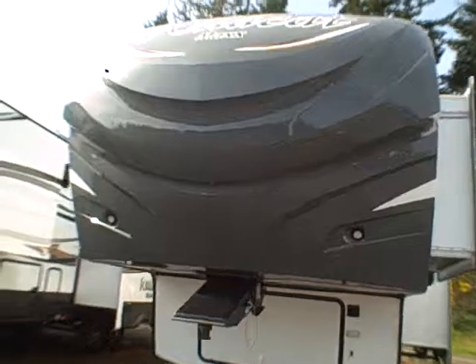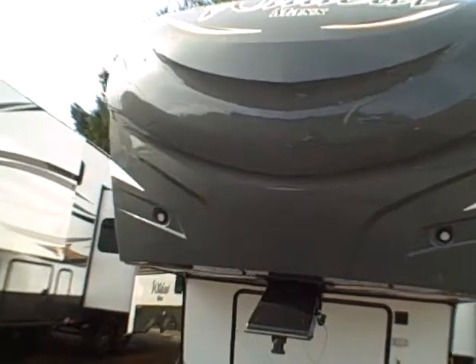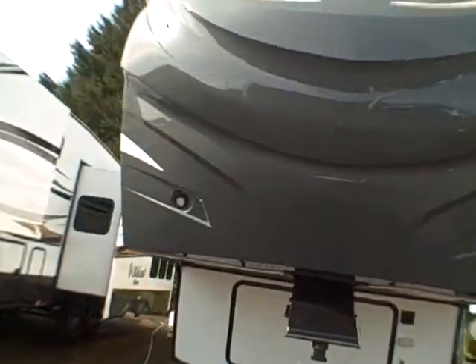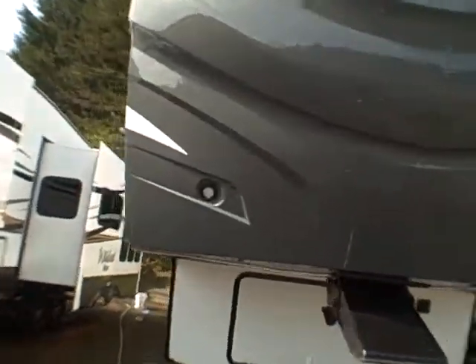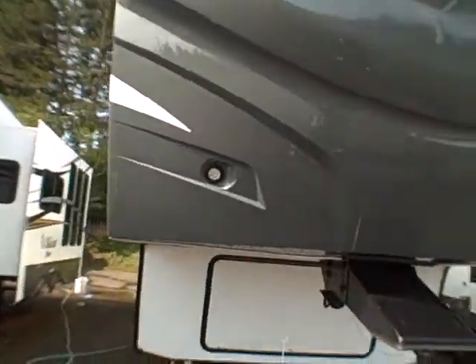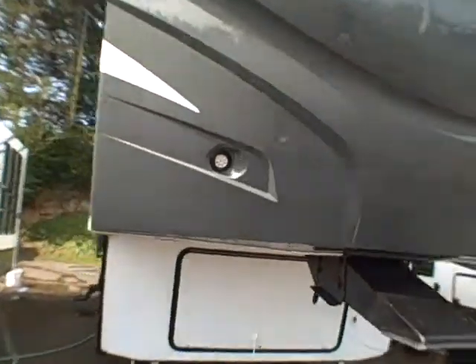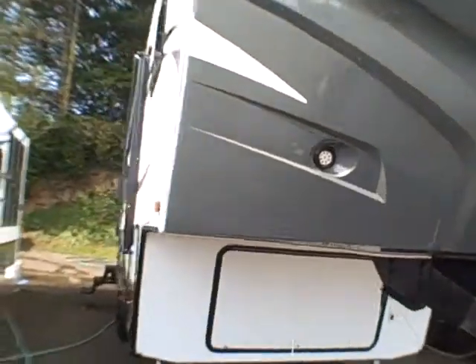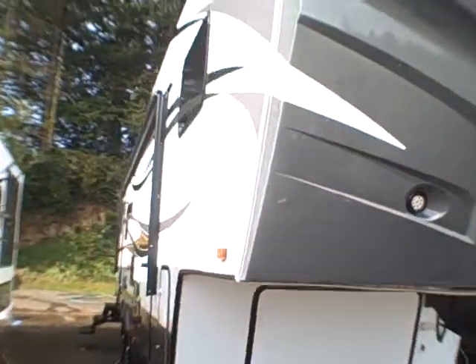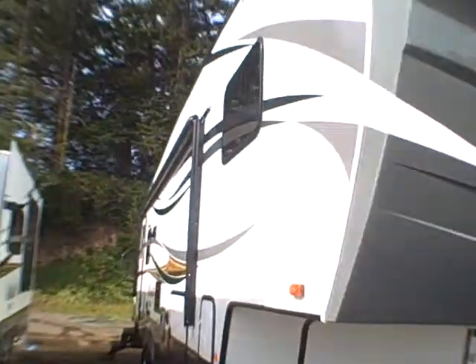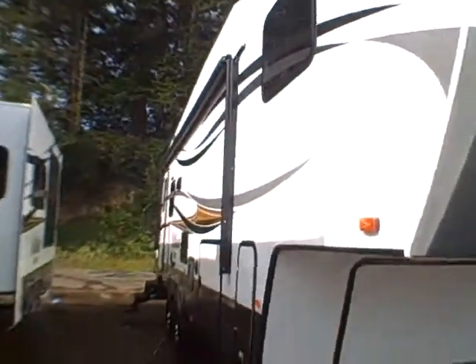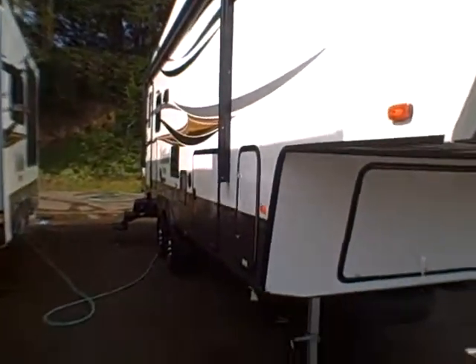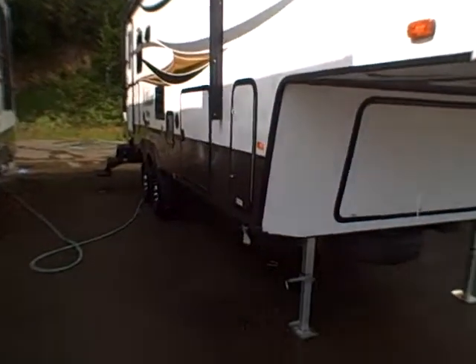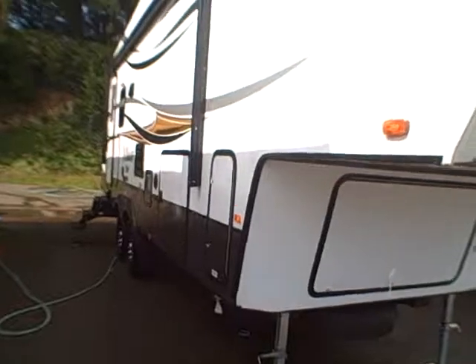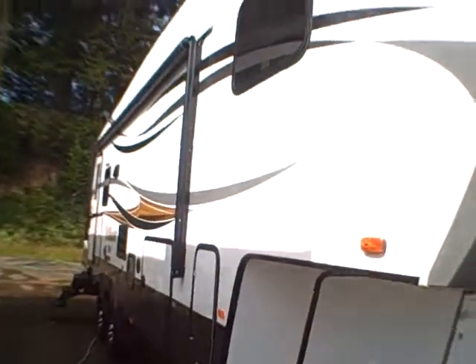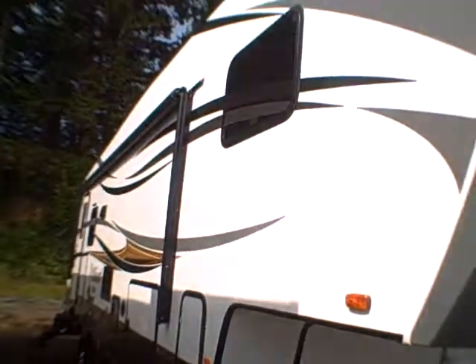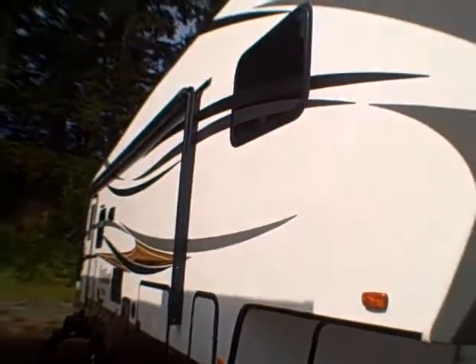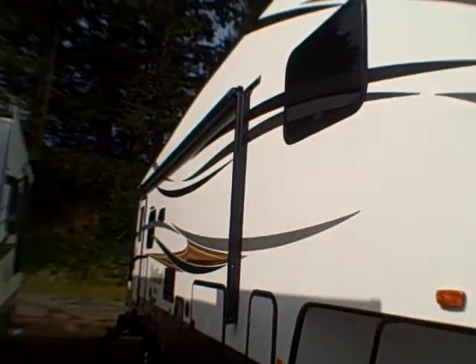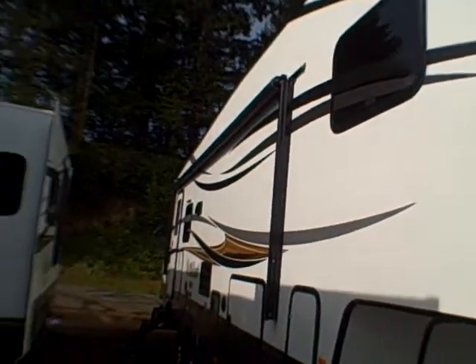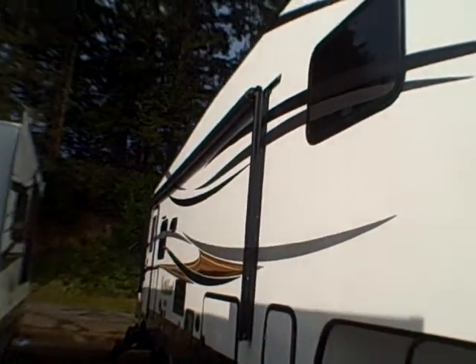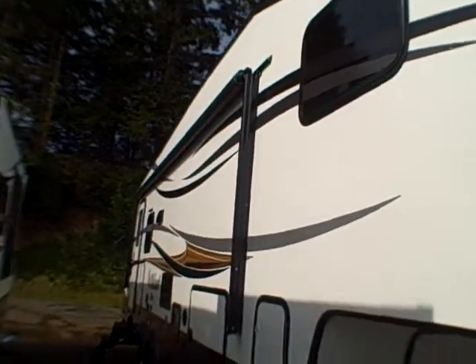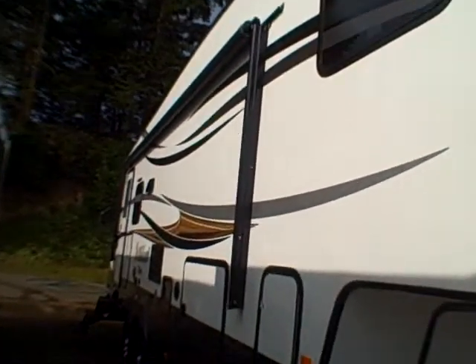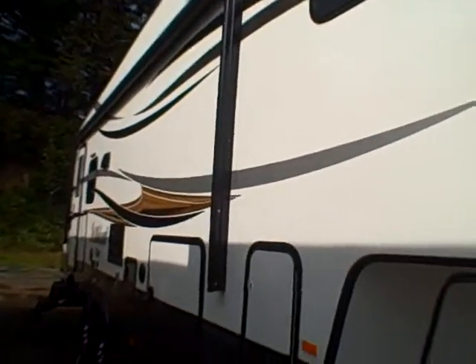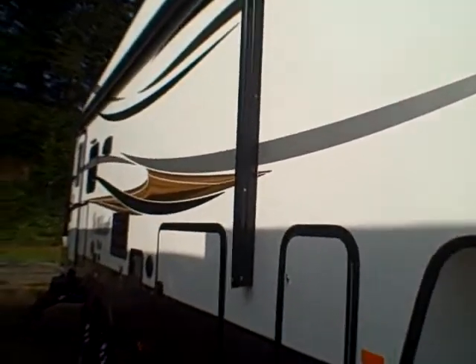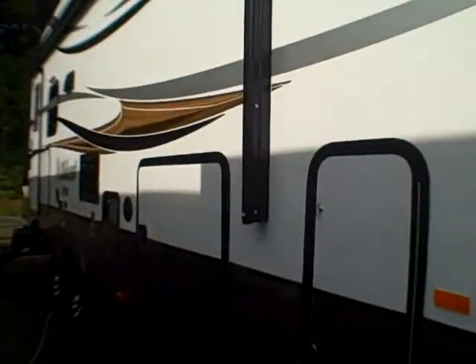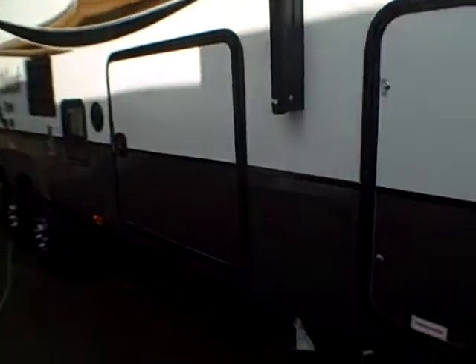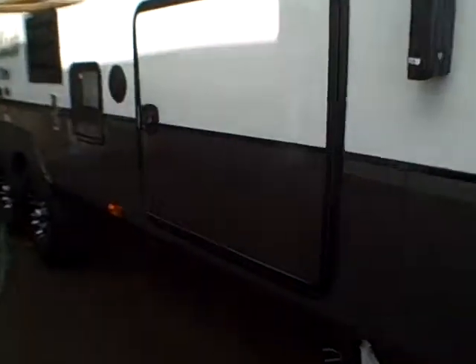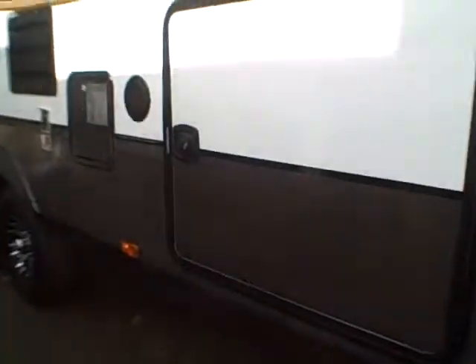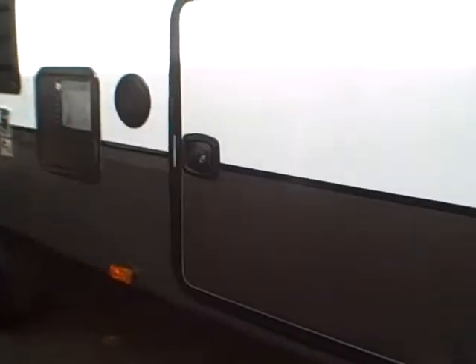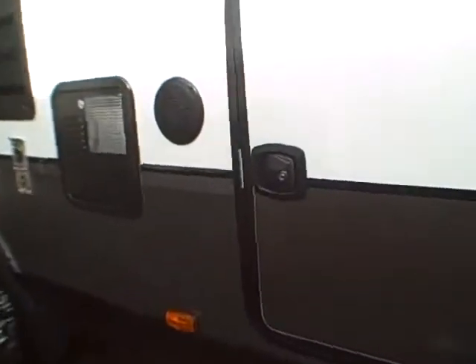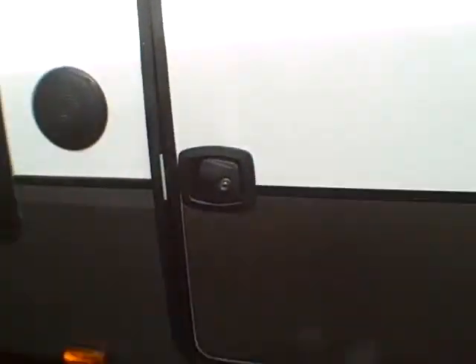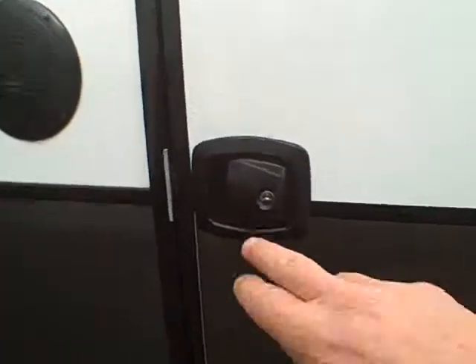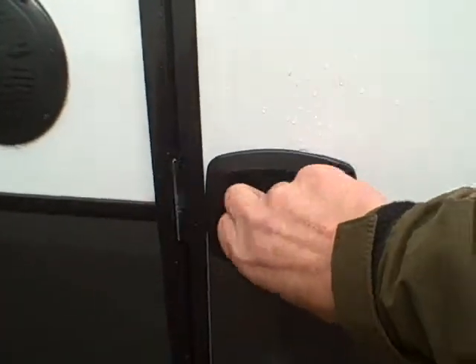It has a fiberglass nose cap with LED lights and tattoo-style graphics on the sides. Tinted glass. The big power awning kind of dominates the front porch area. Look at the sides of these slam-latch compartments — better latch.